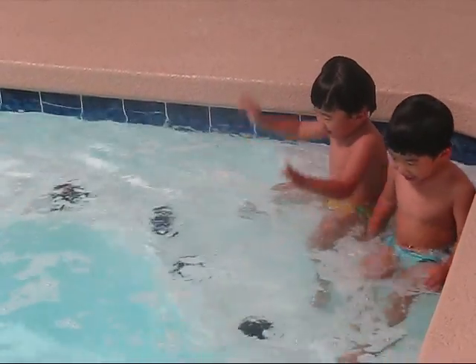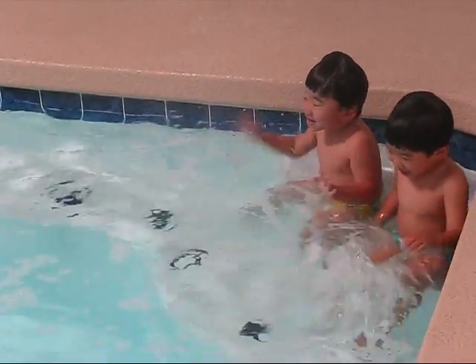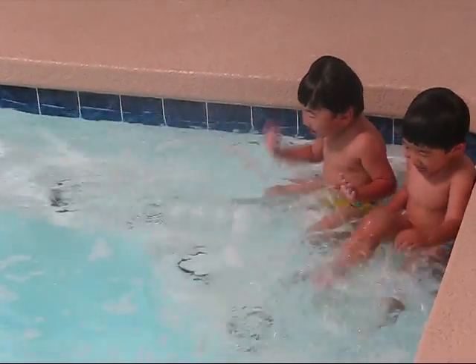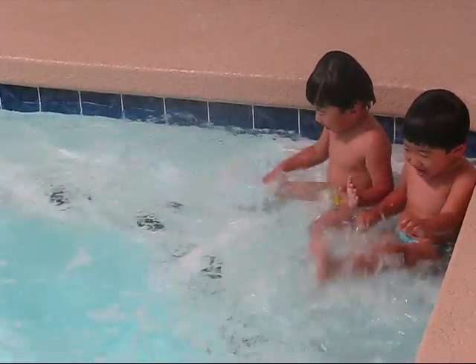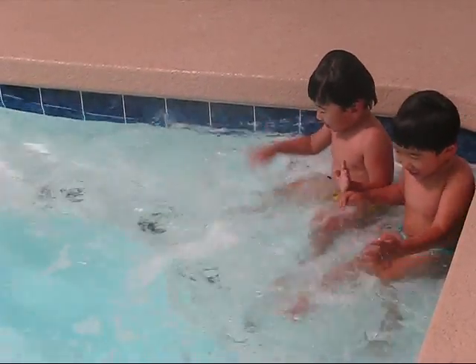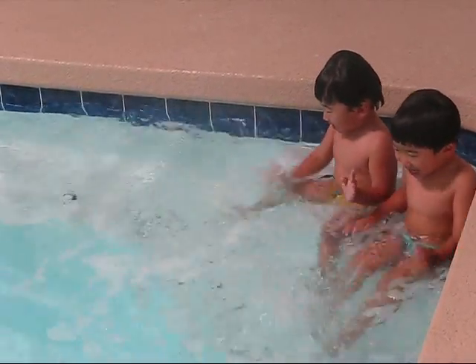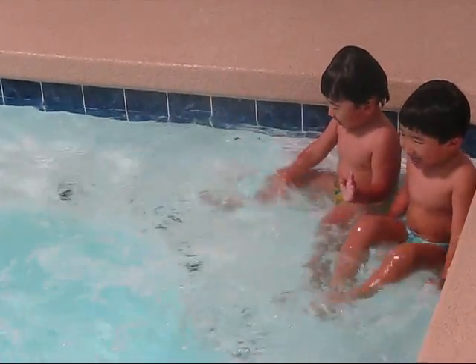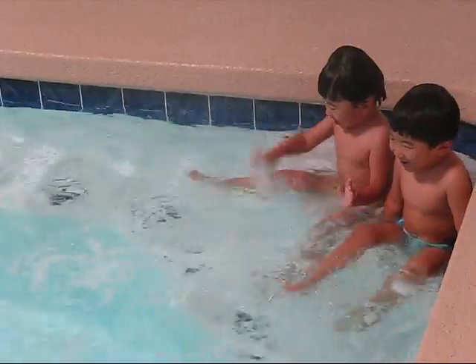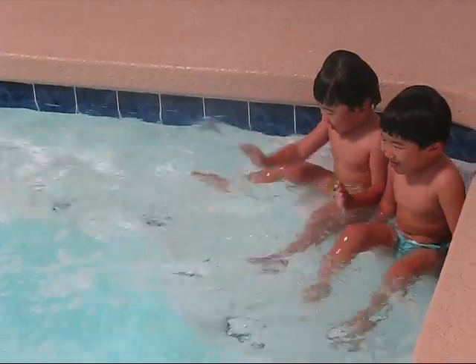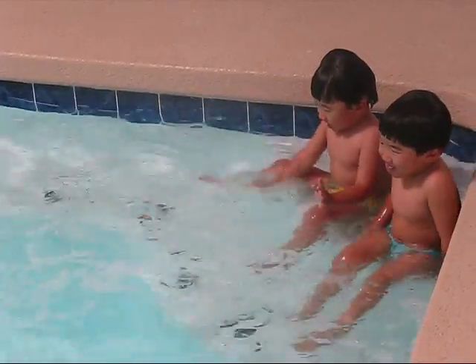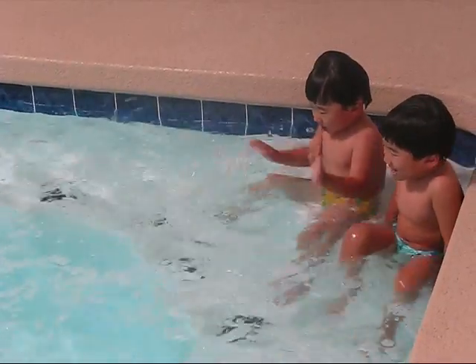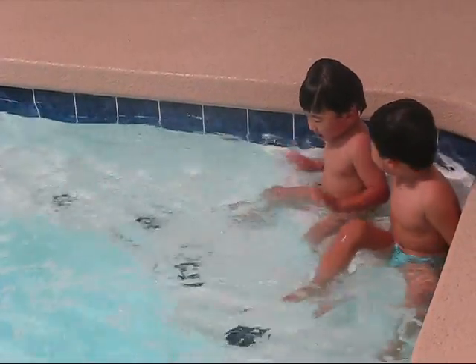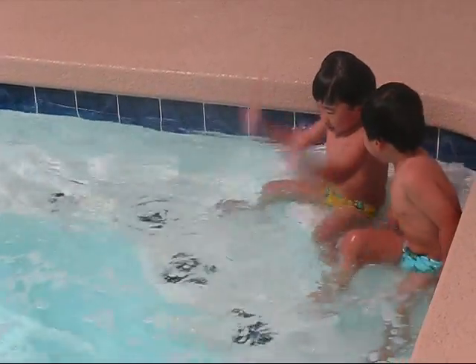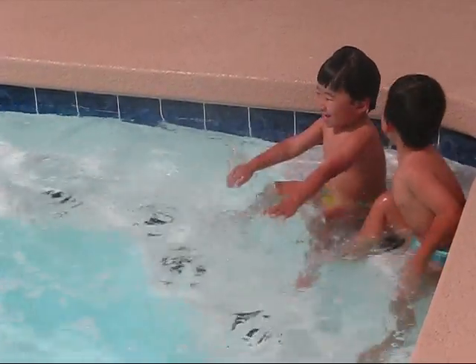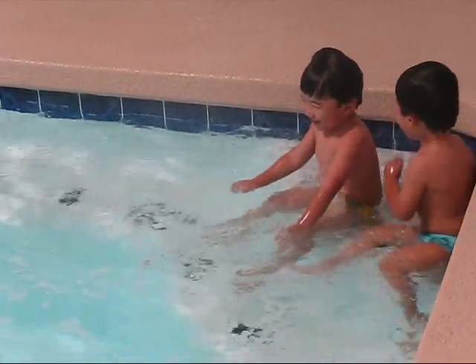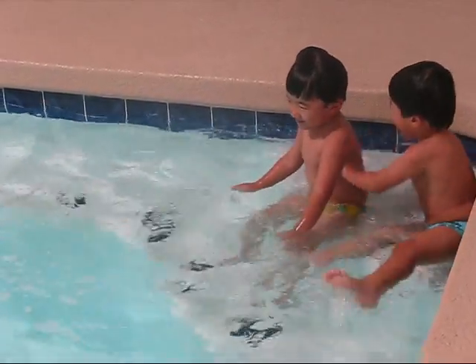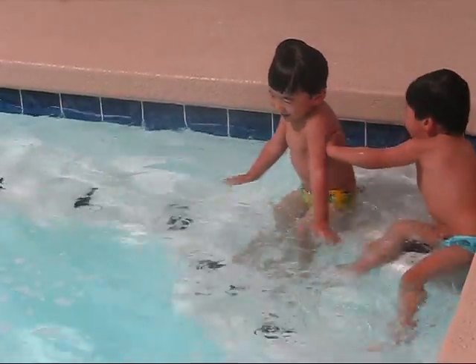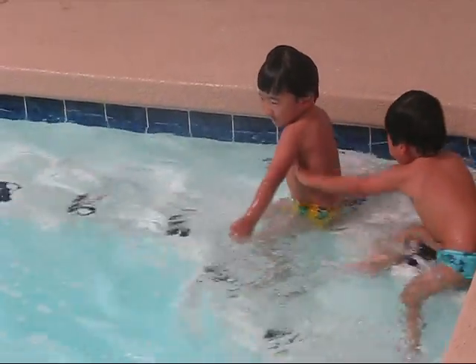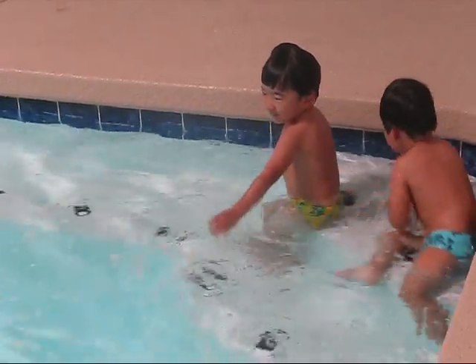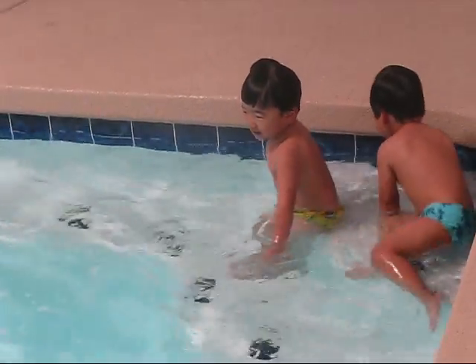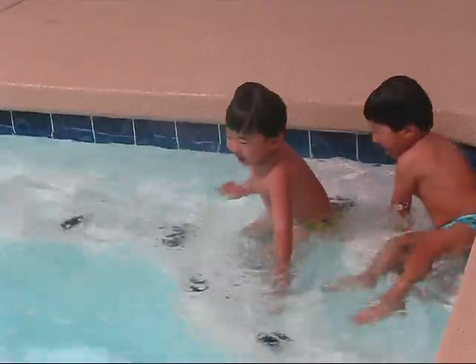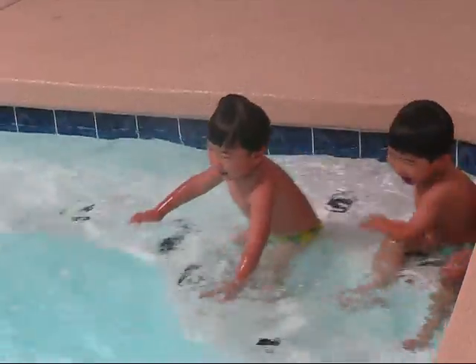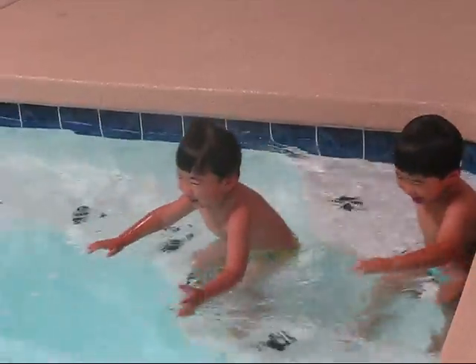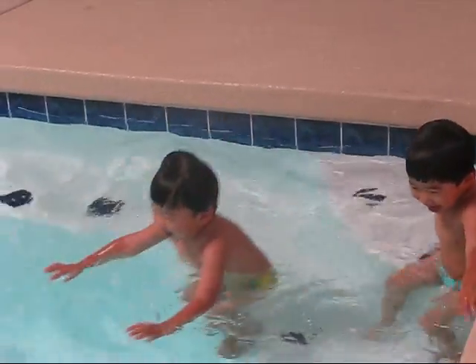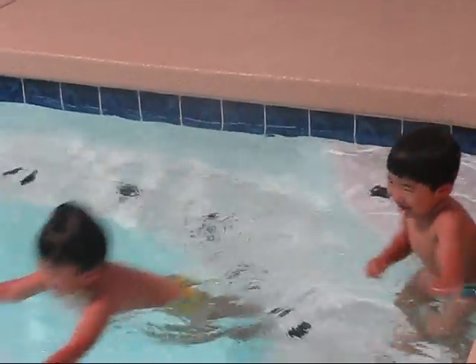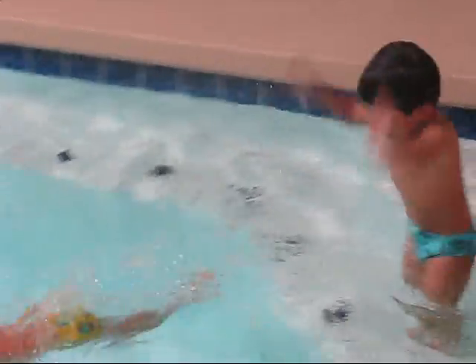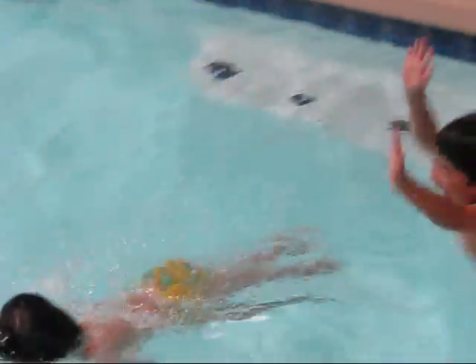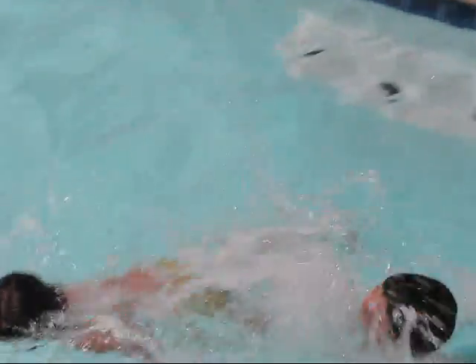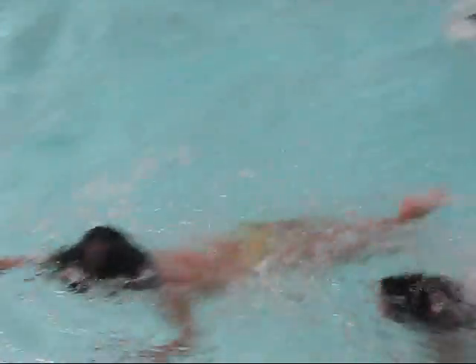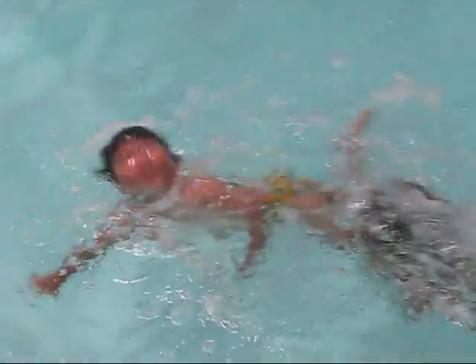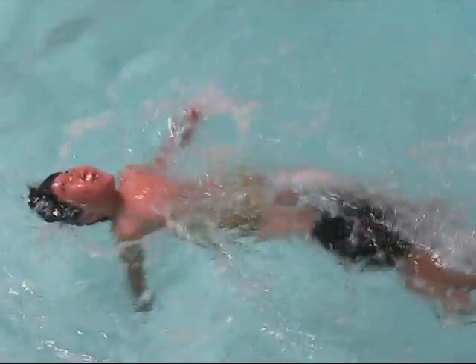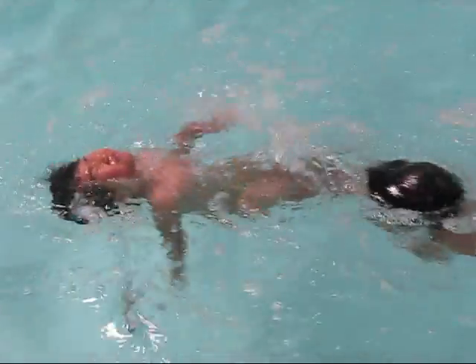Jonathan's going to go. Get set. Swim. Swim. Come on, Jonathan. Swim, Josiah. Swim. Come on. Go. Josiah, go. Oh, no.